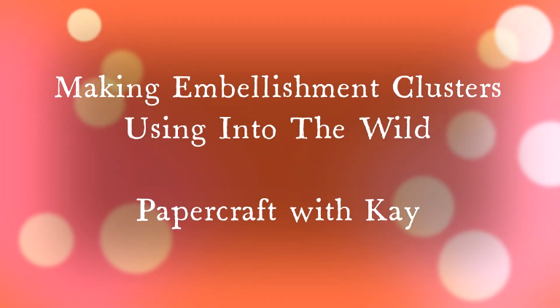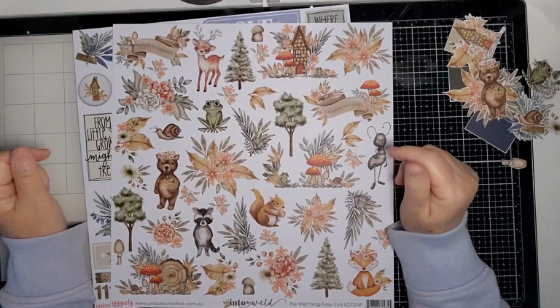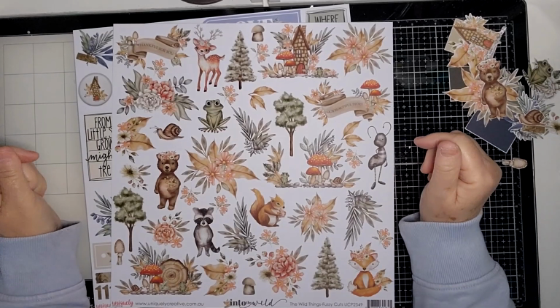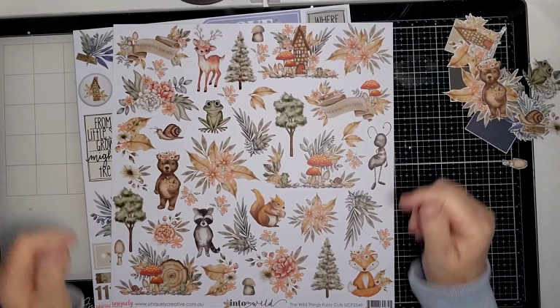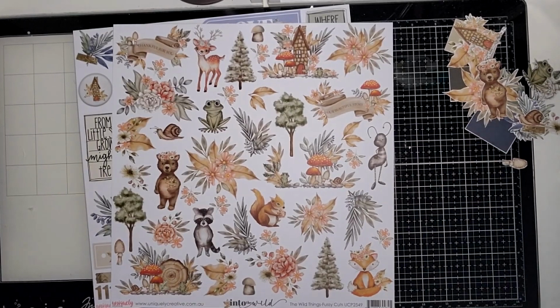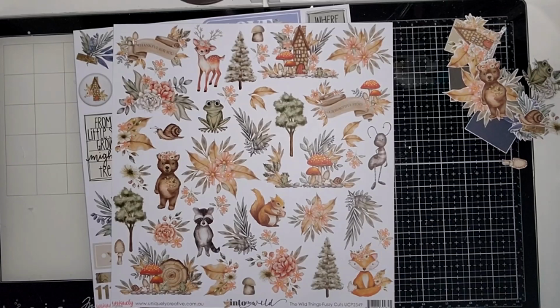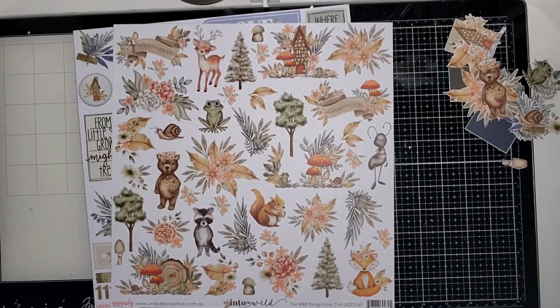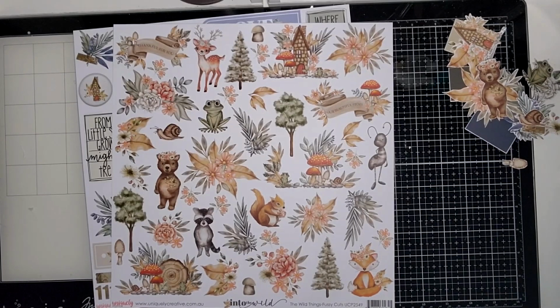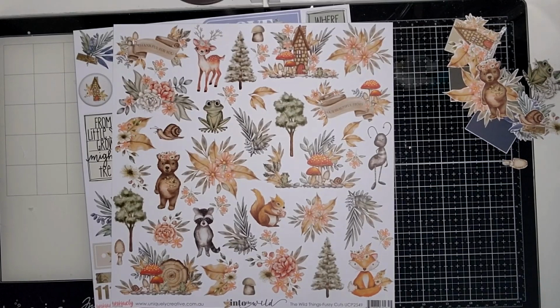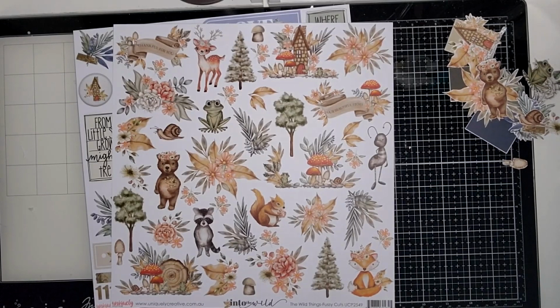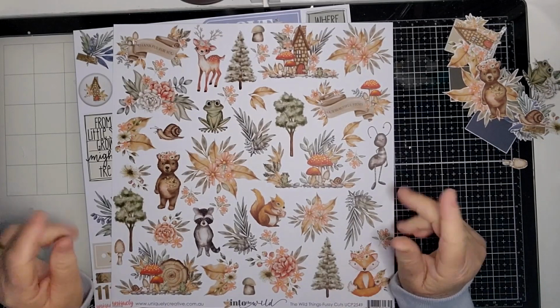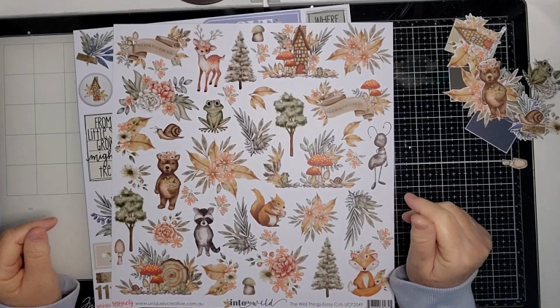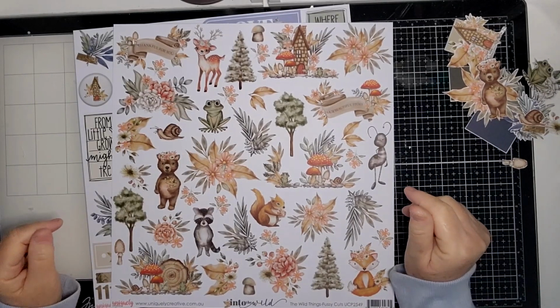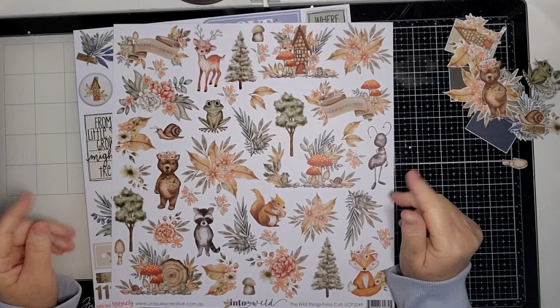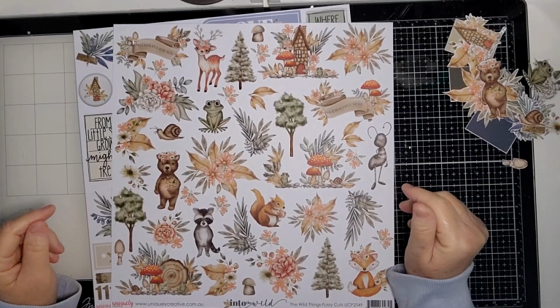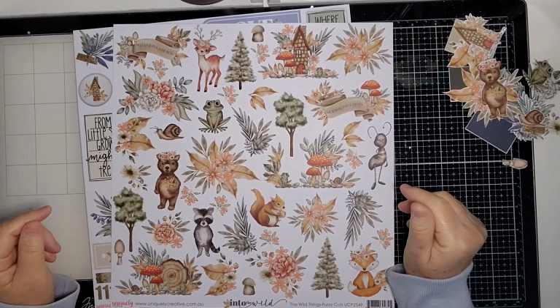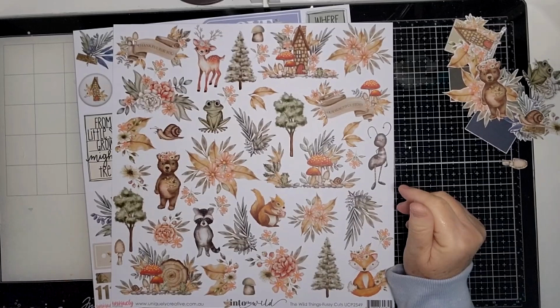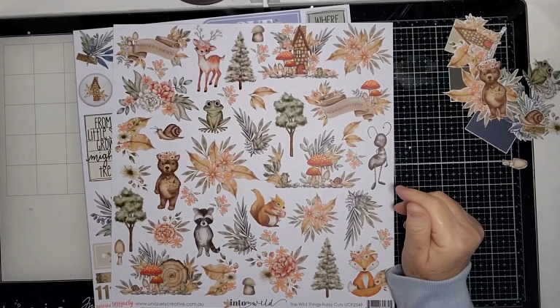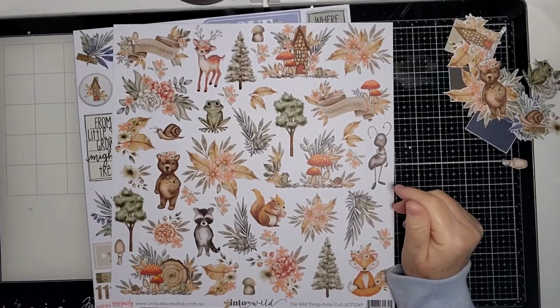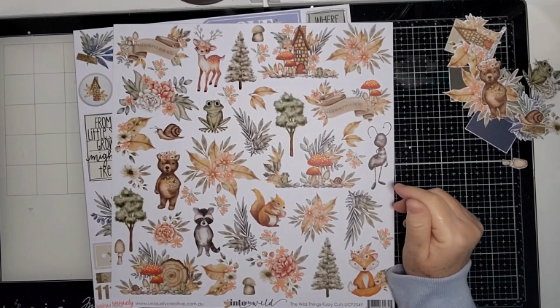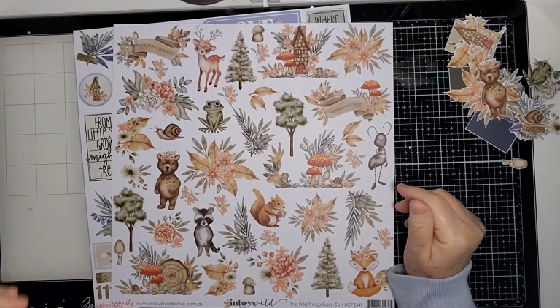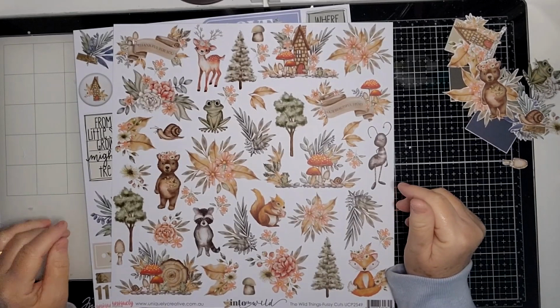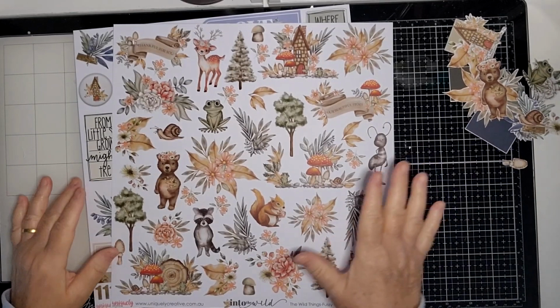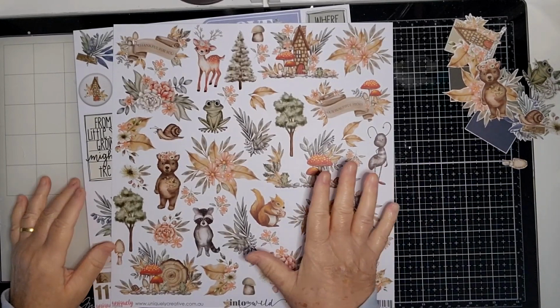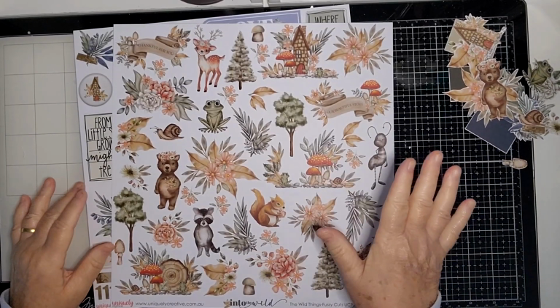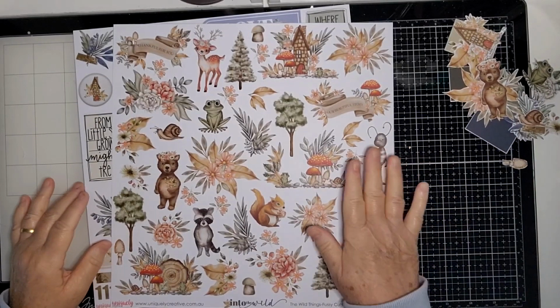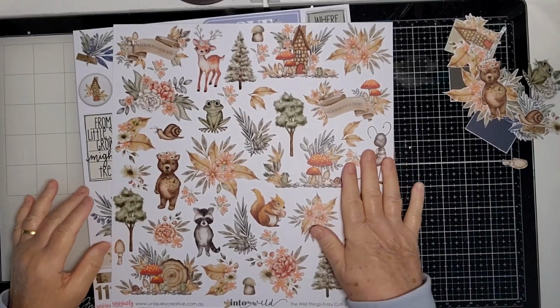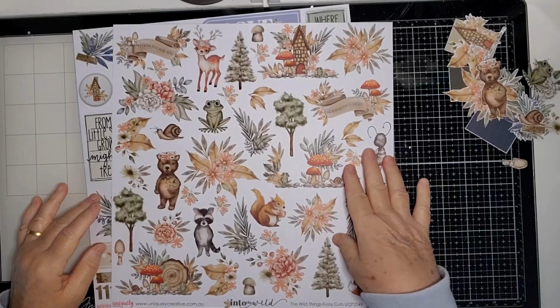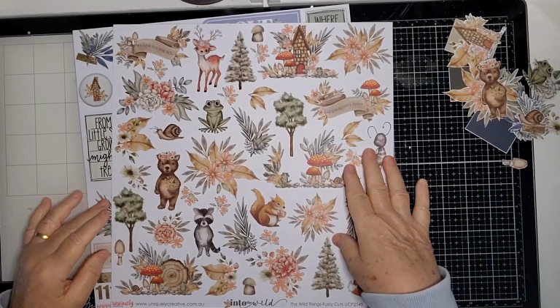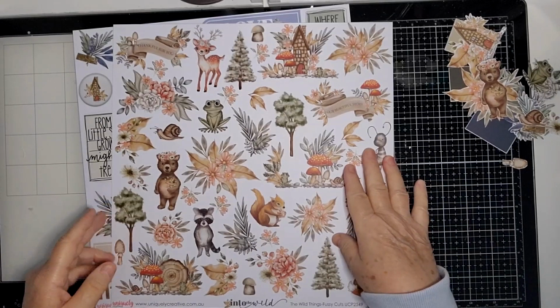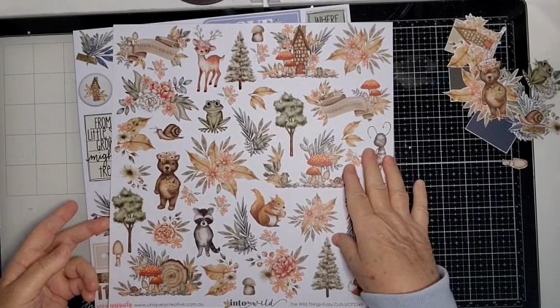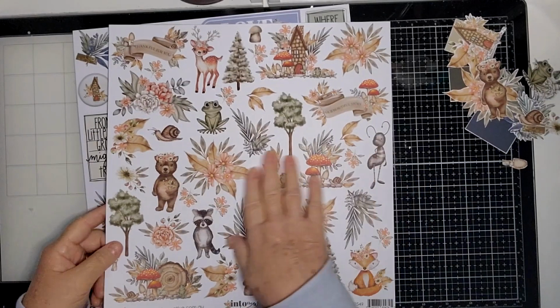Hi everyone, it's Kay here. Thank you very much for joining me today. I'm going to be doing some embellishment clusters using Into the Wild by Uniquely Creative, and I used this sheet called The Wild Things Fussy Cuts.